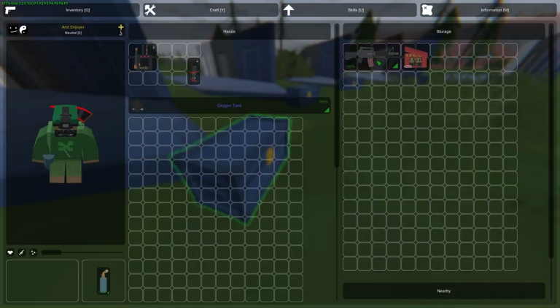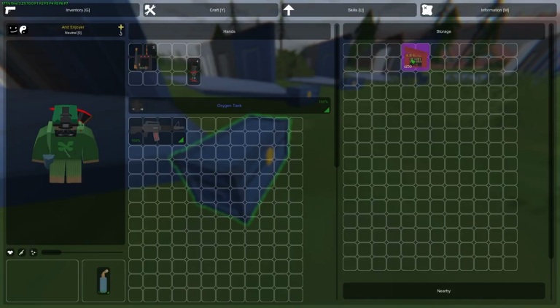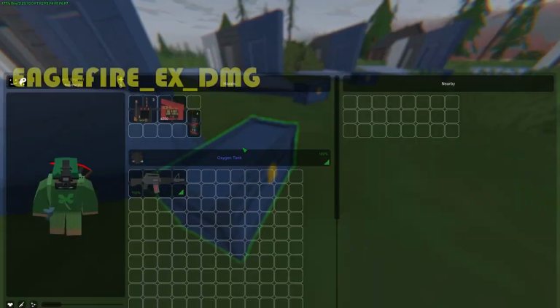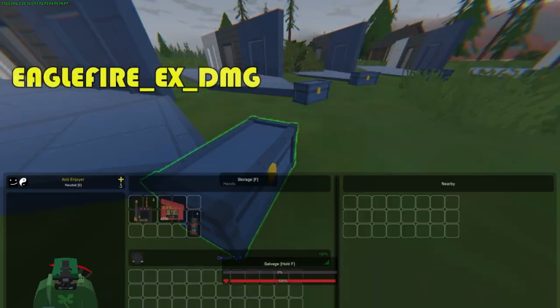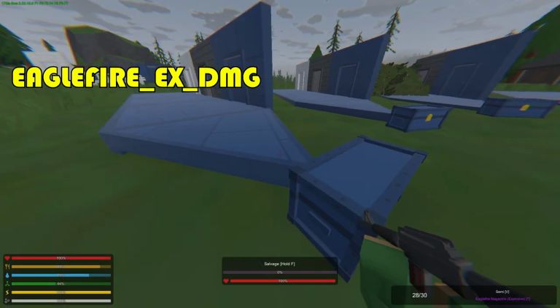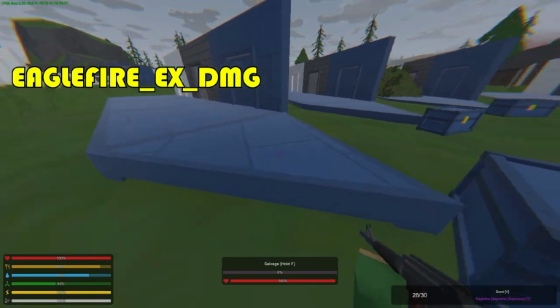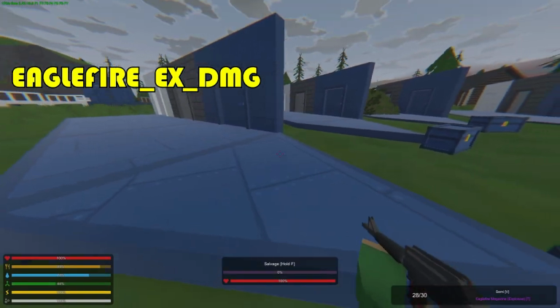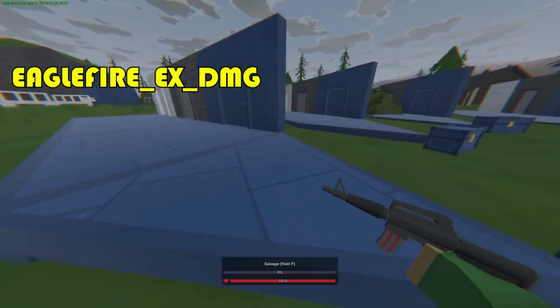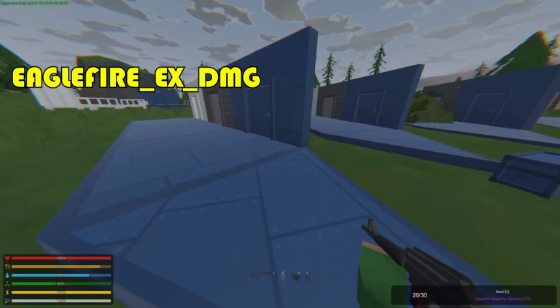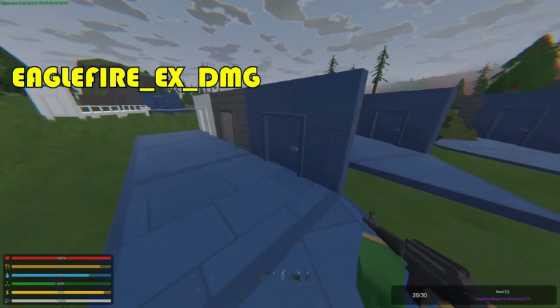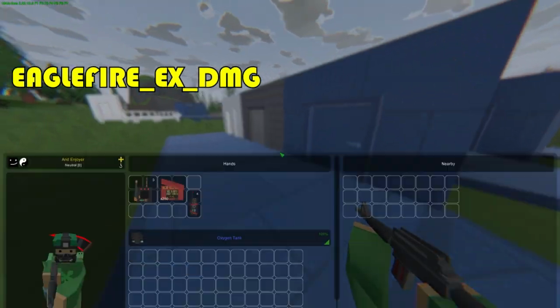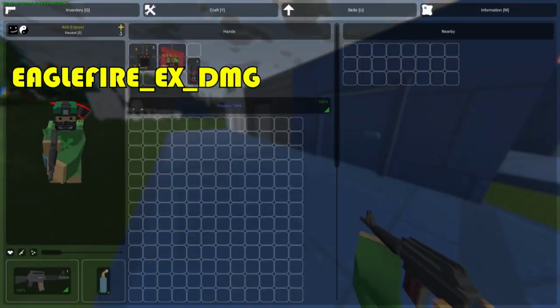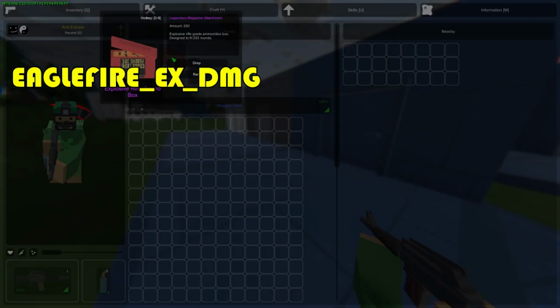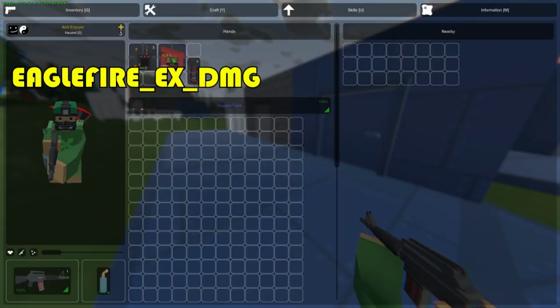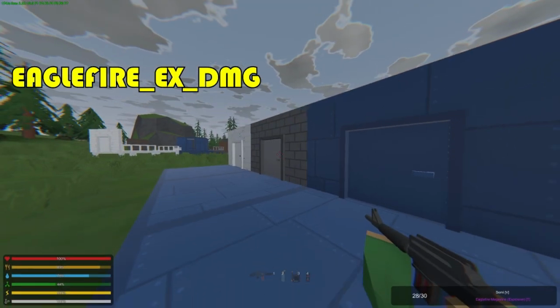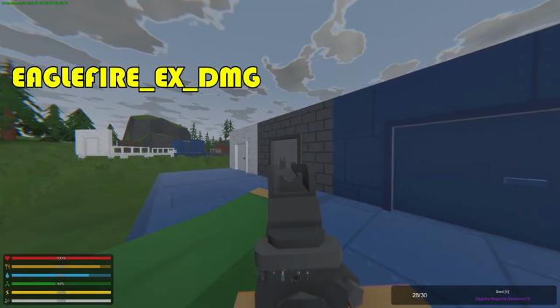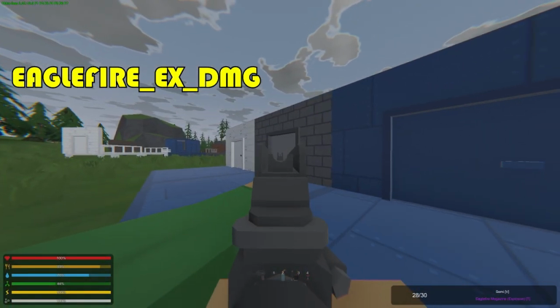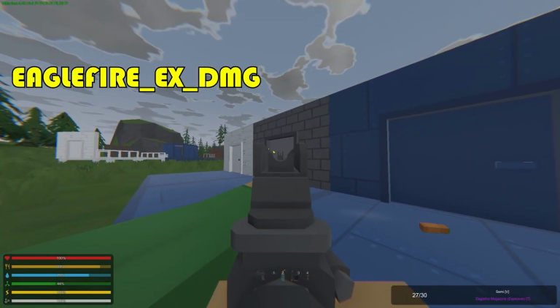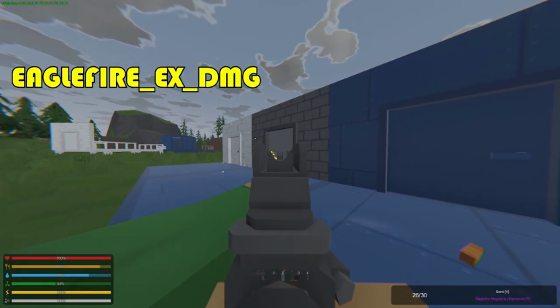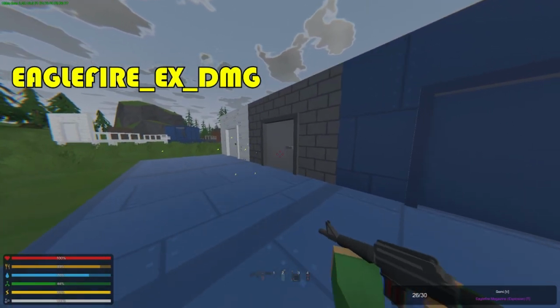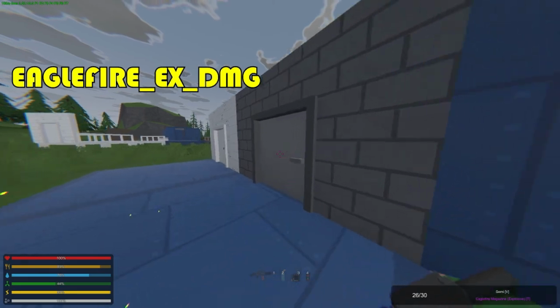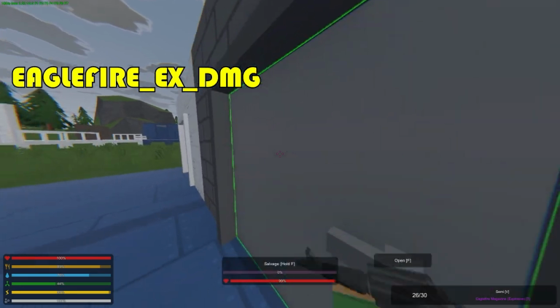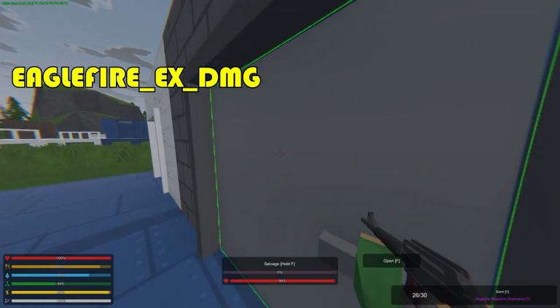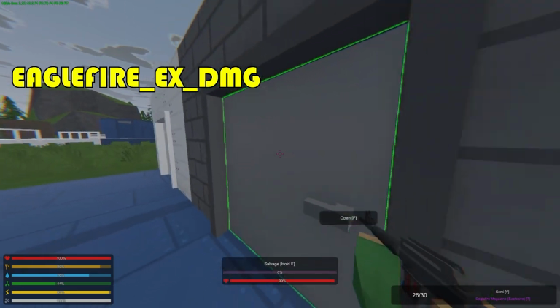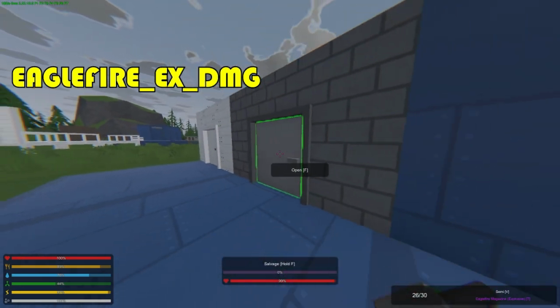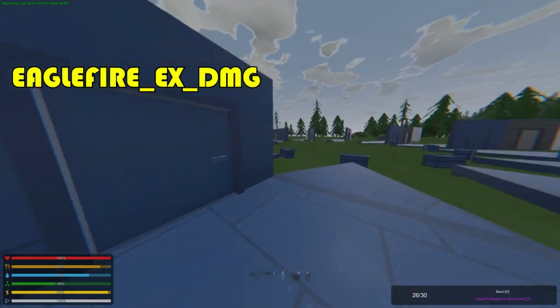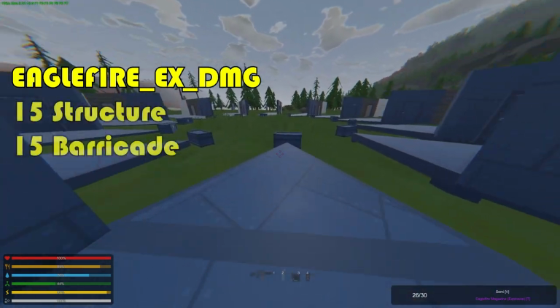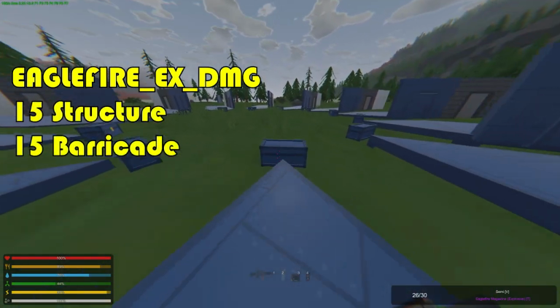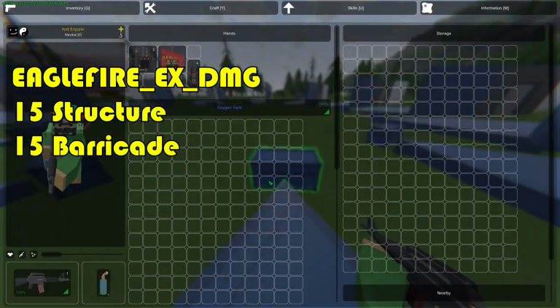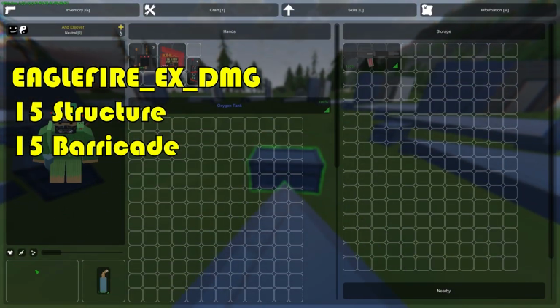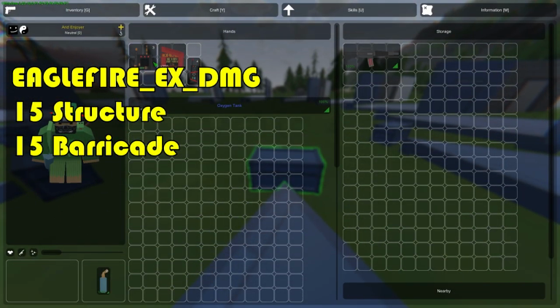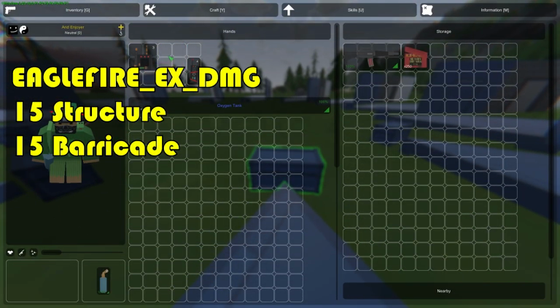We have the Eagle Fire, which once again uses the rifle ammo box. The Eagle Fire itself does 15 structure and 15 barricade damage.